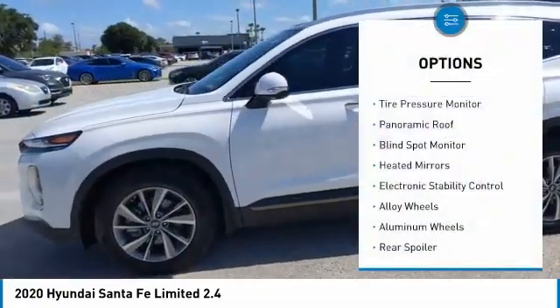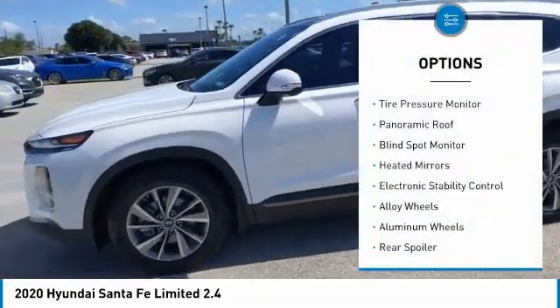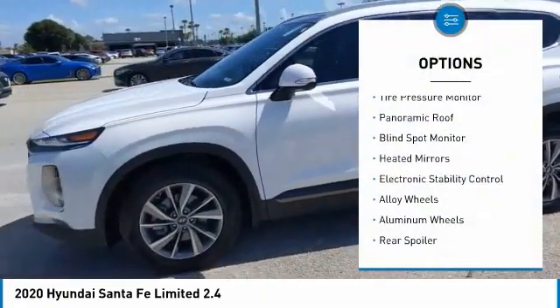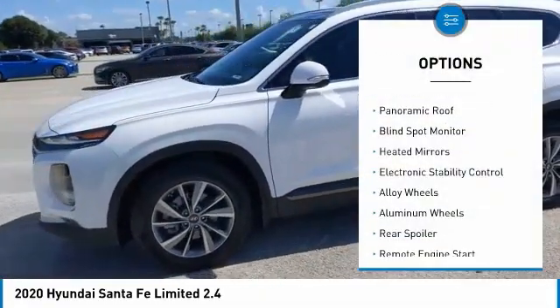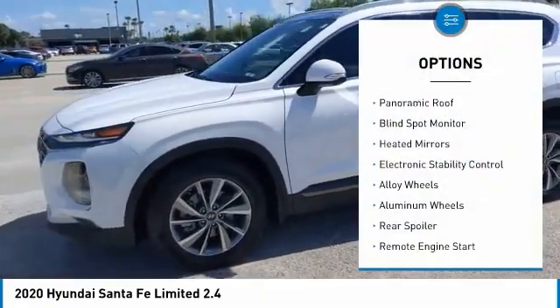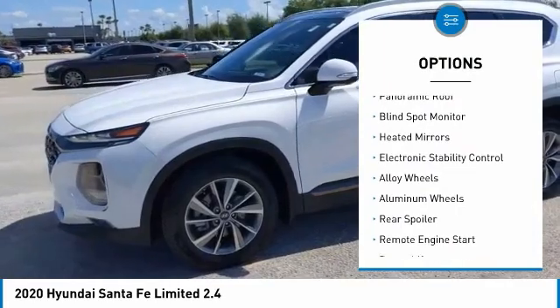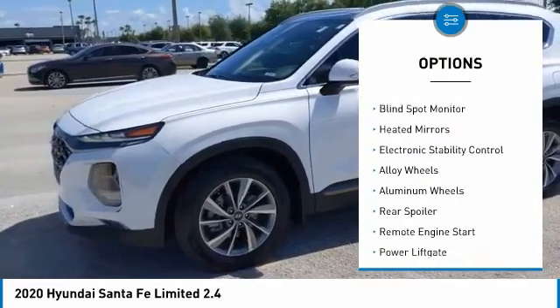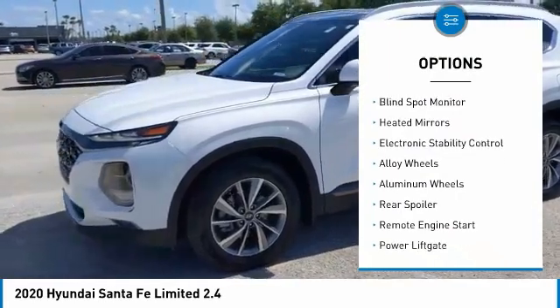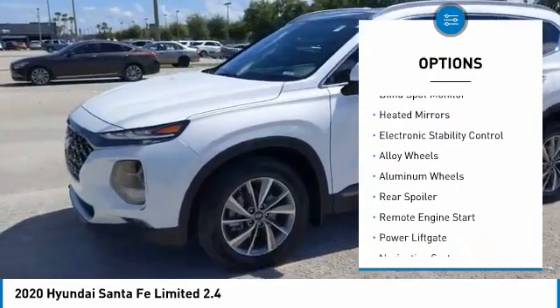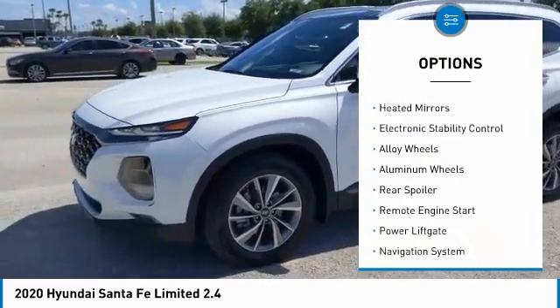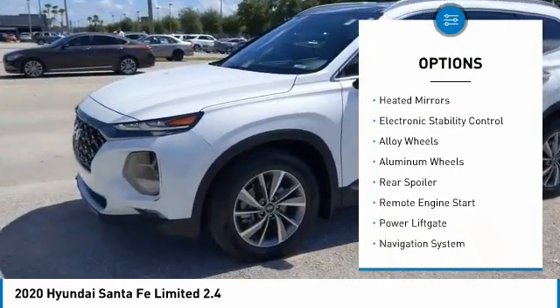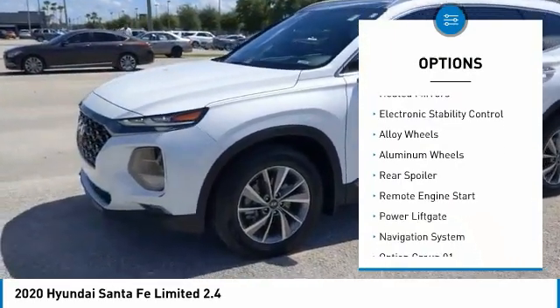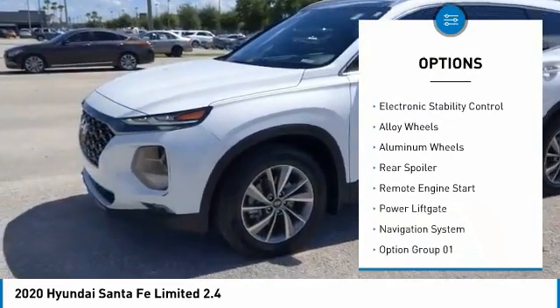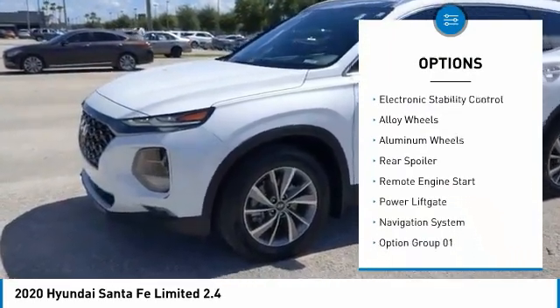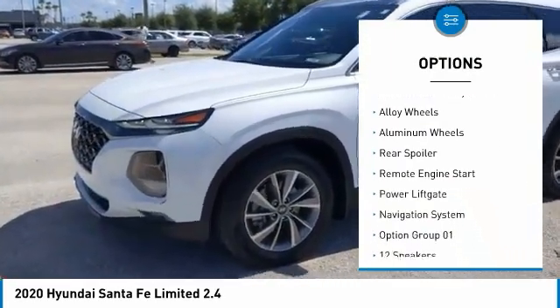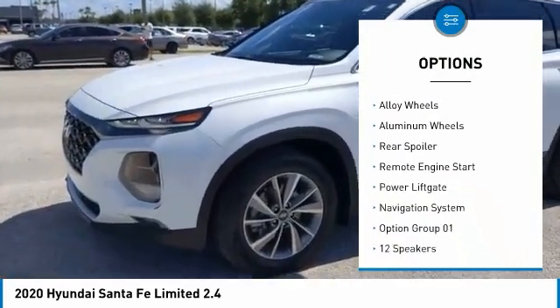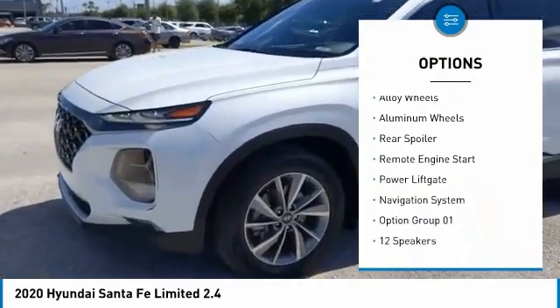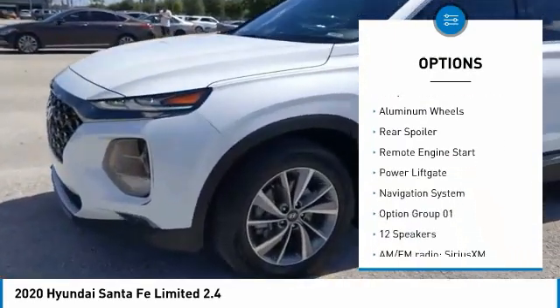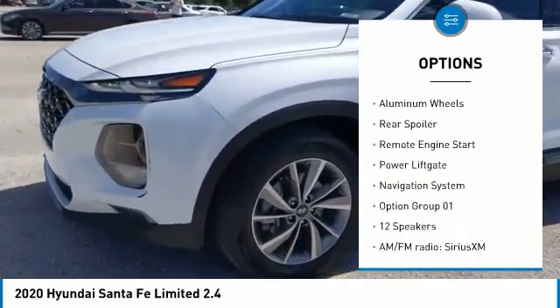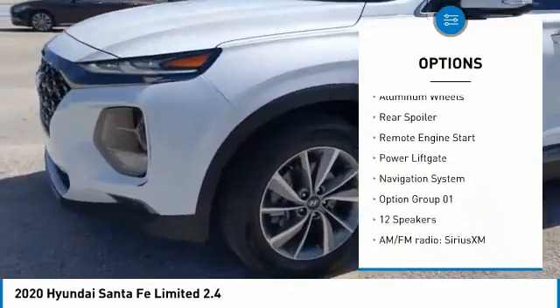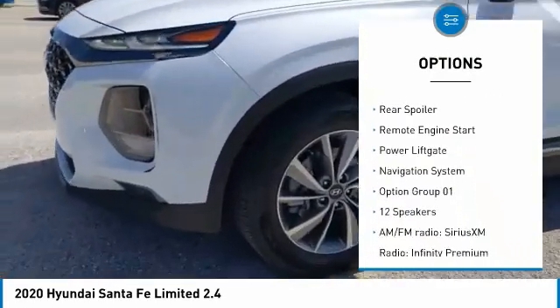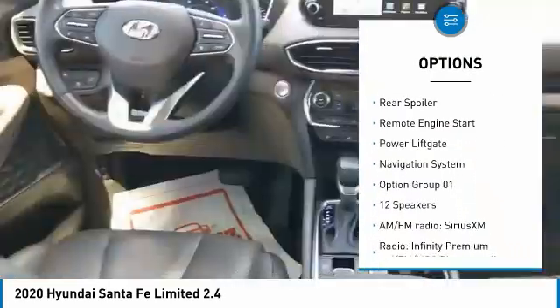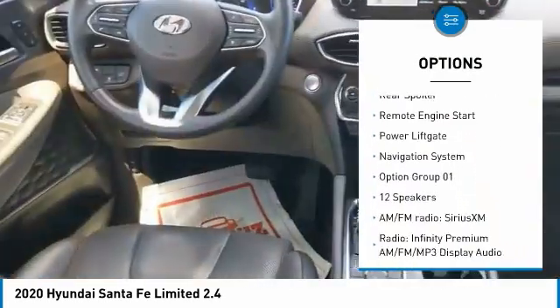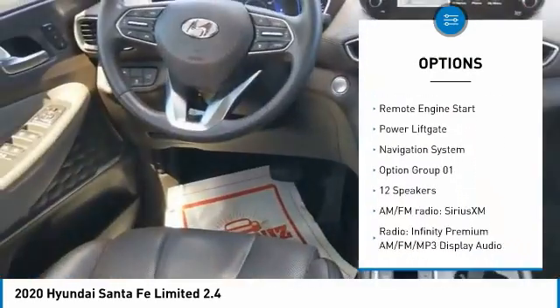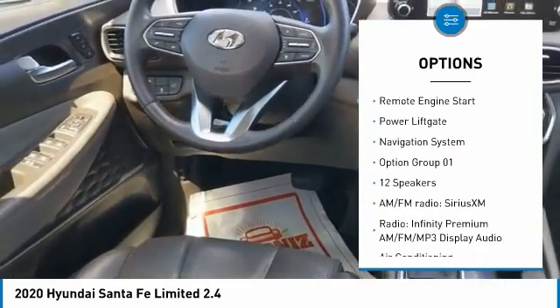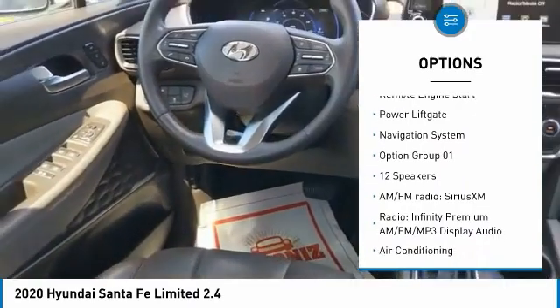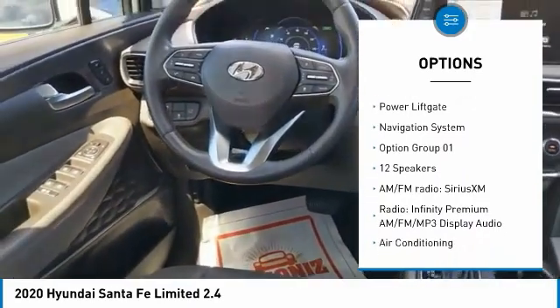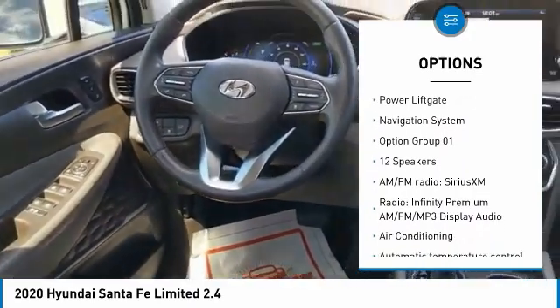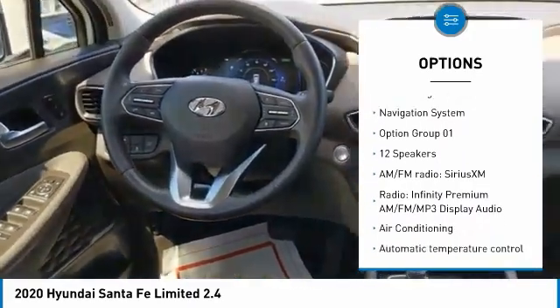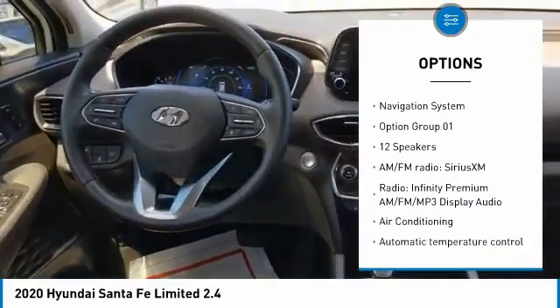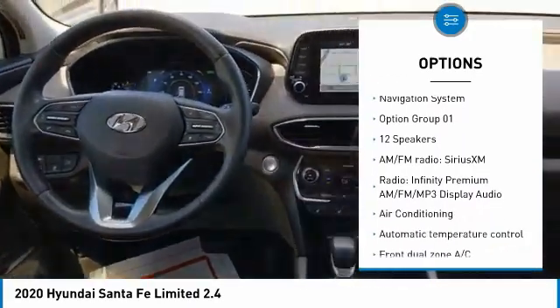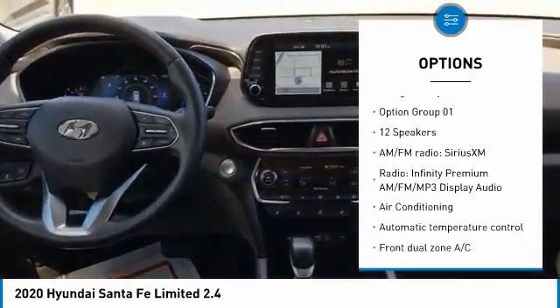Tire pressure monitor, panoramic roof, blind spot monitor, heated mirrors, electronic stability control, alloy wheels, aluminum wheels.